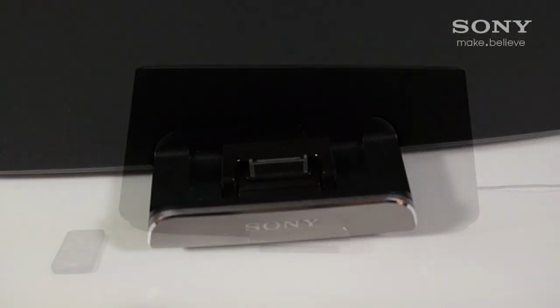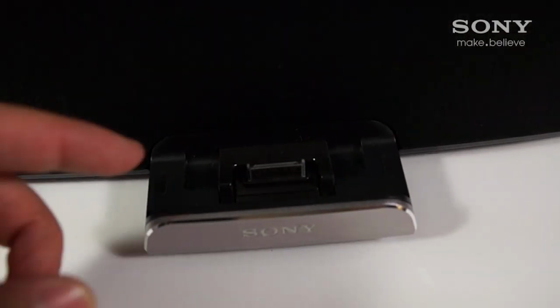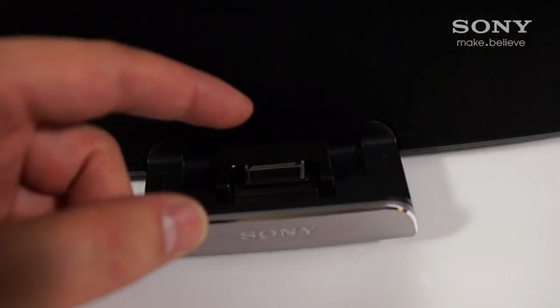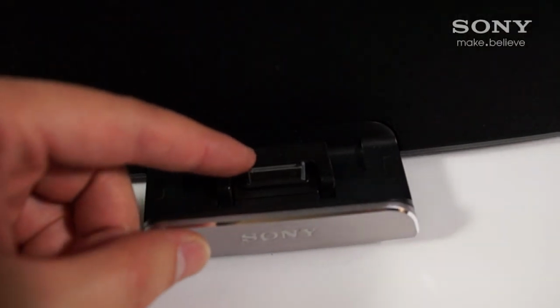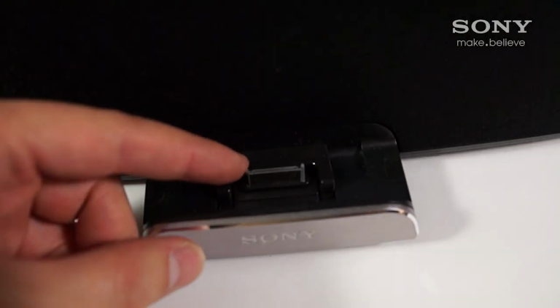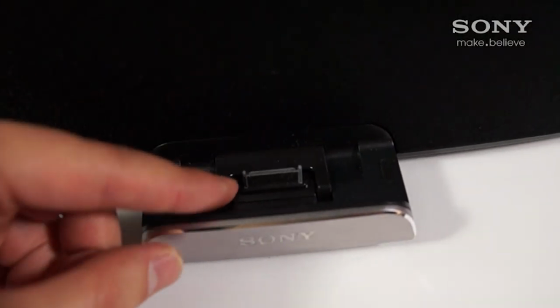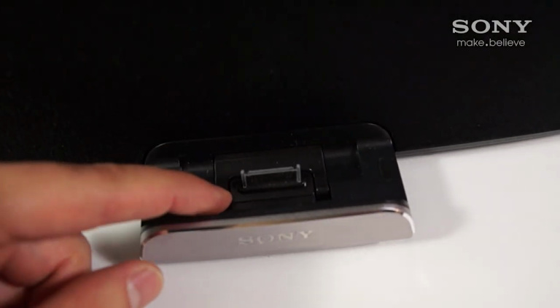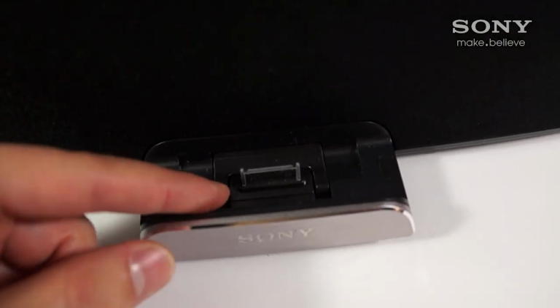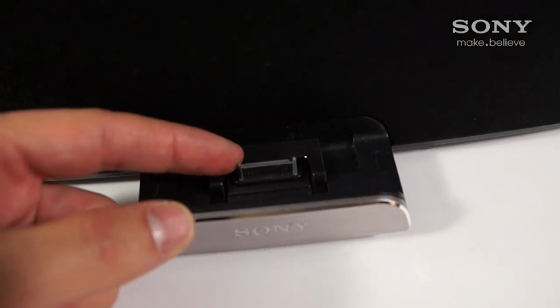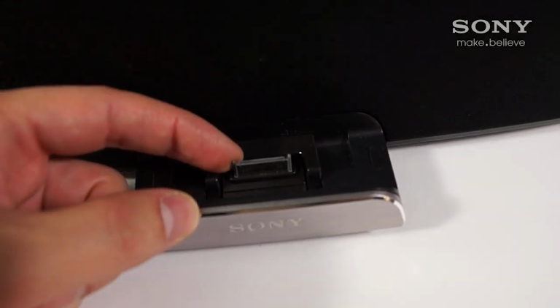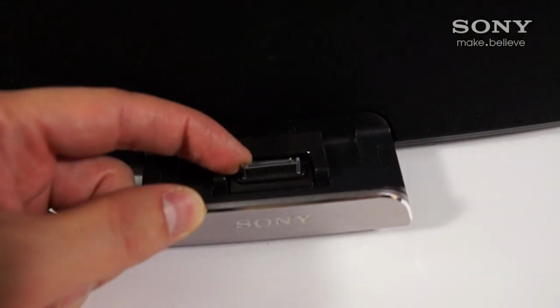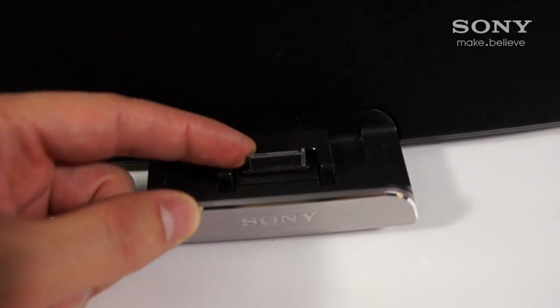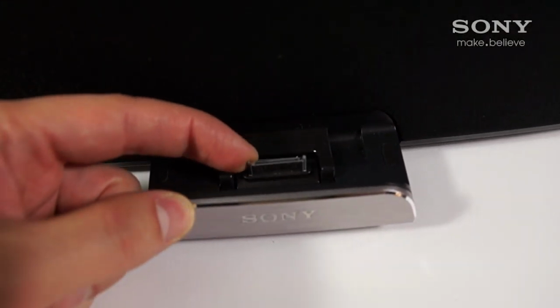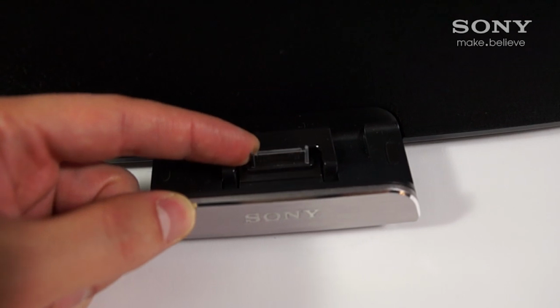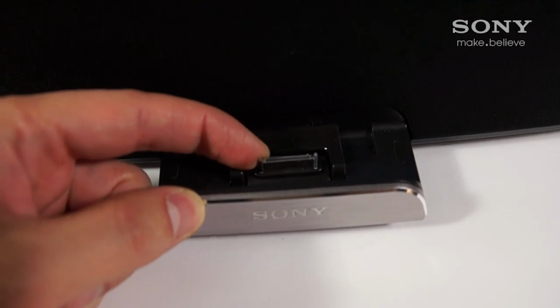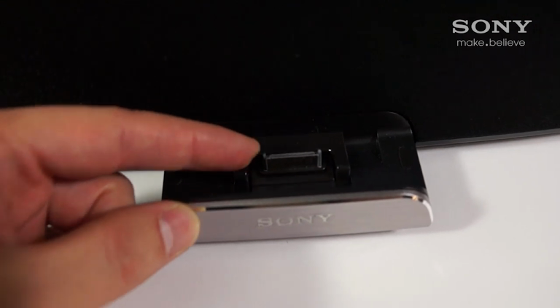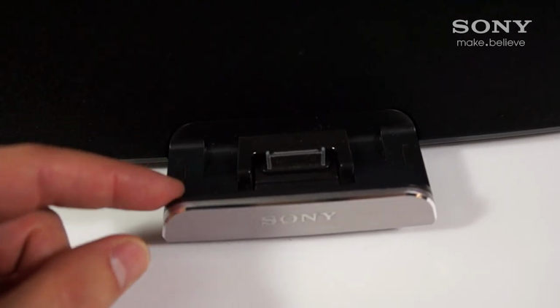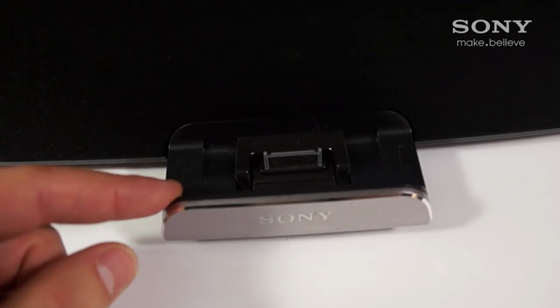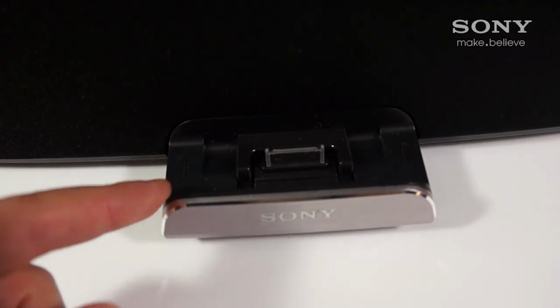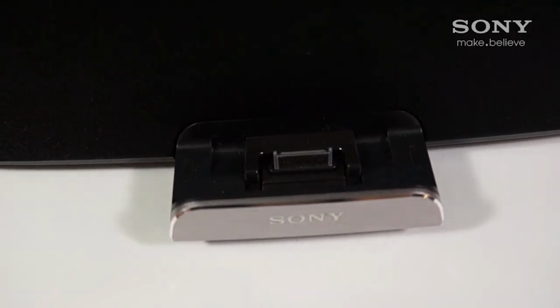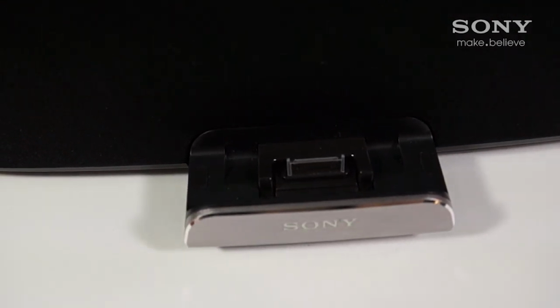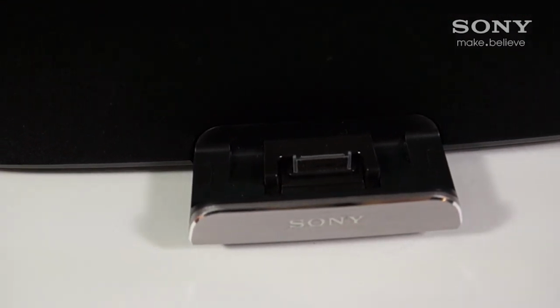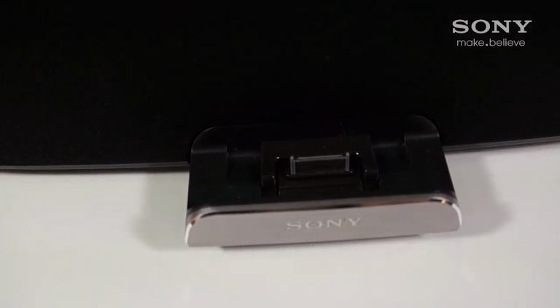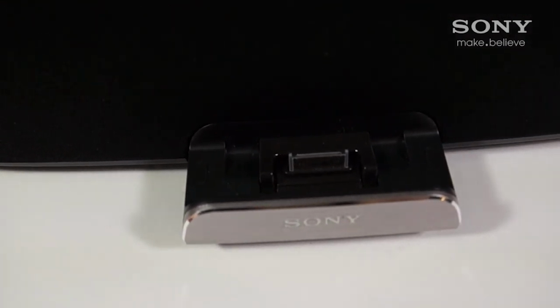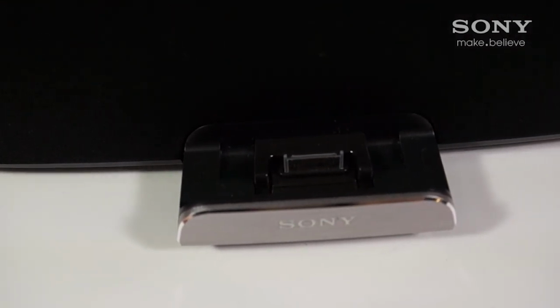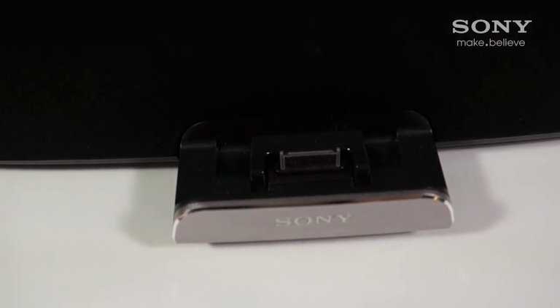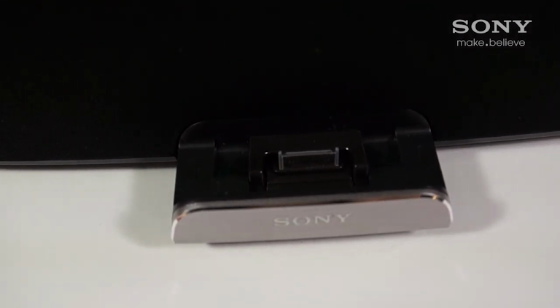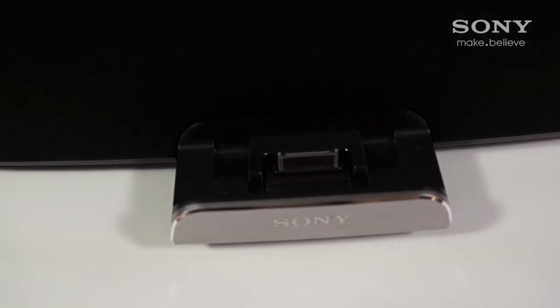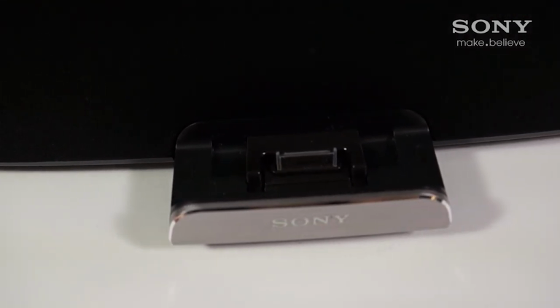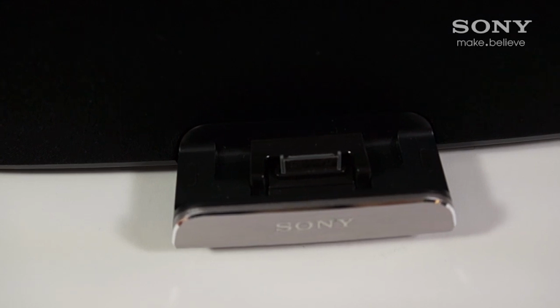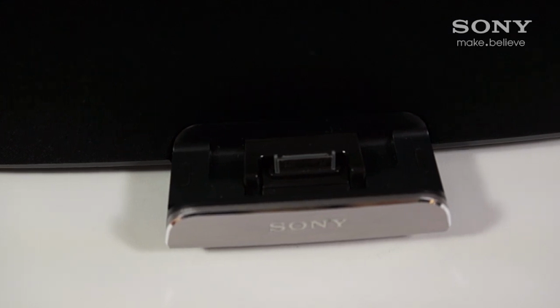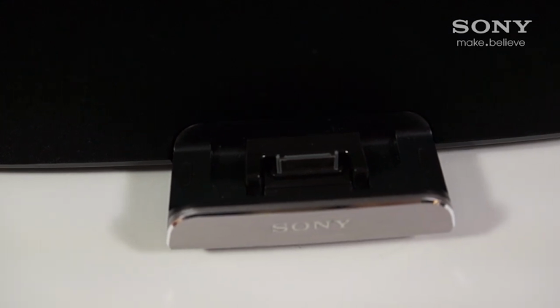Its flexible dock connector enables power supply, battery charging, as well as music and video playback from your iPod, iPhone and iPad without having to remove your bulky case.